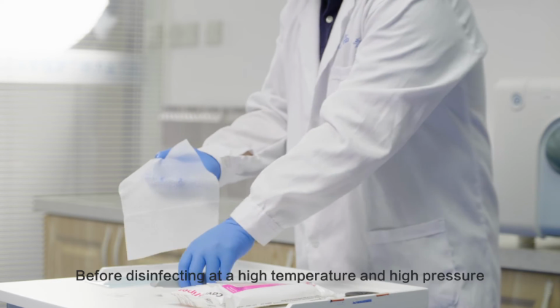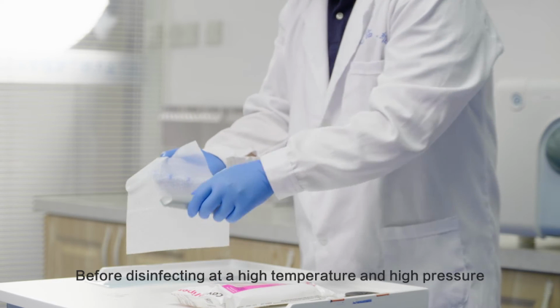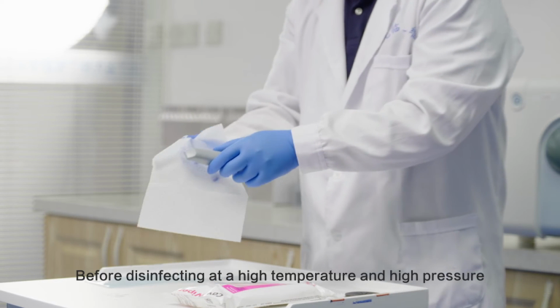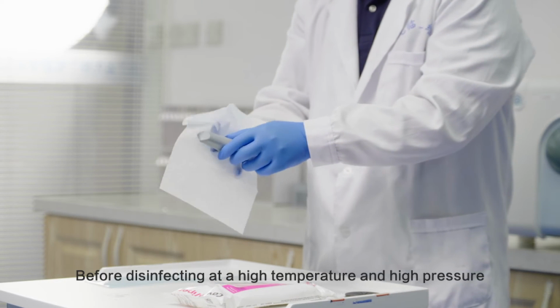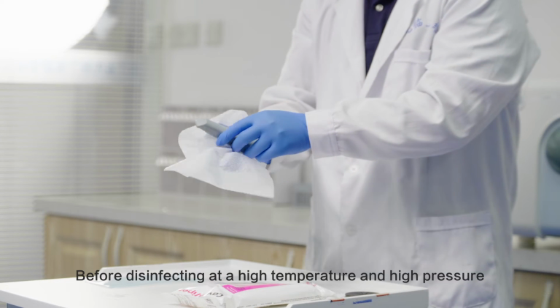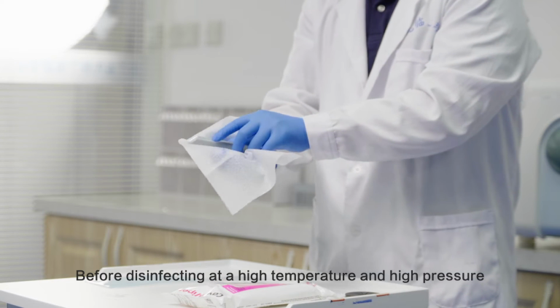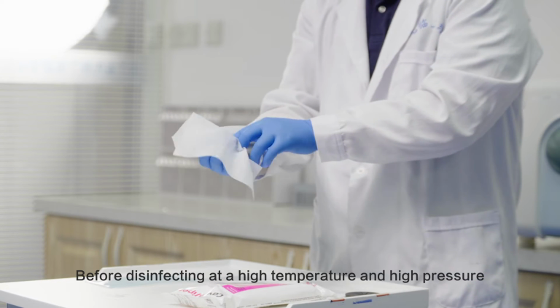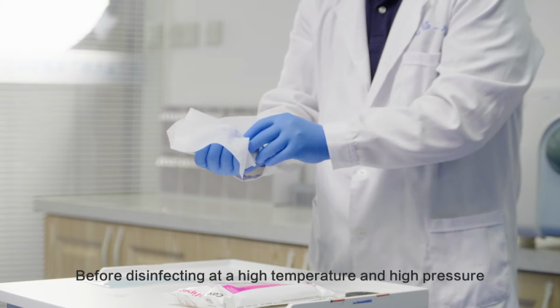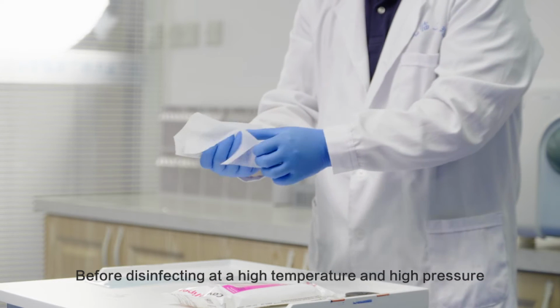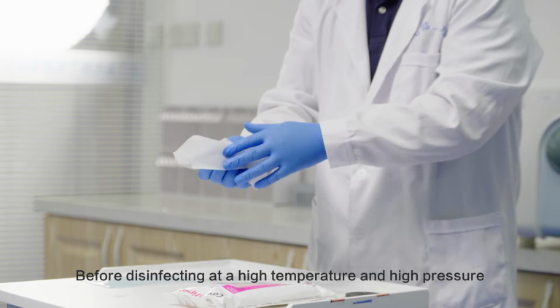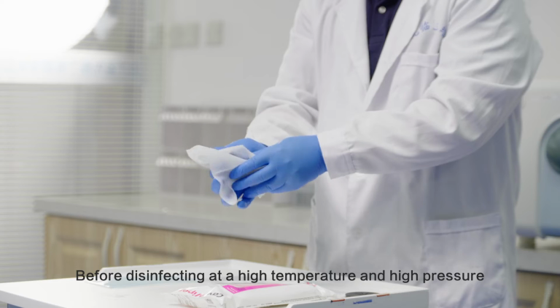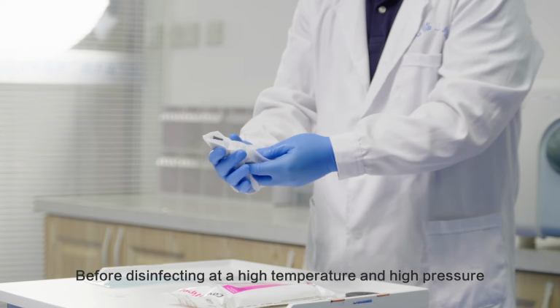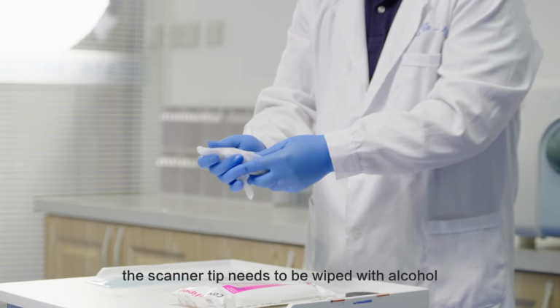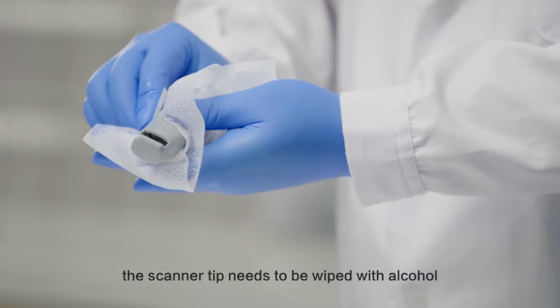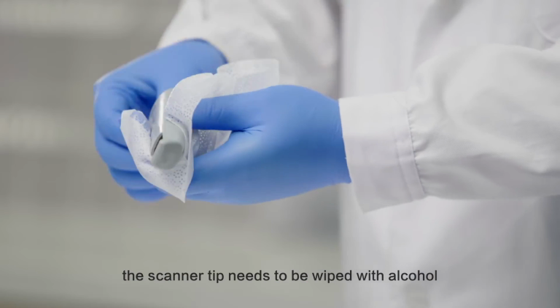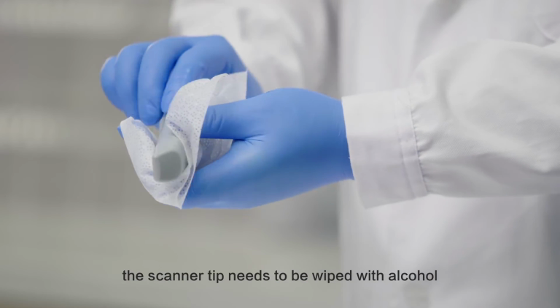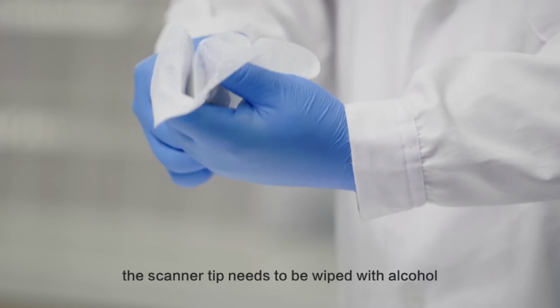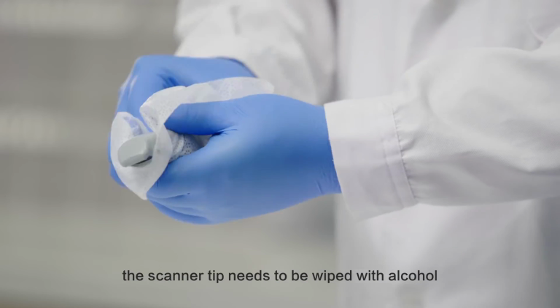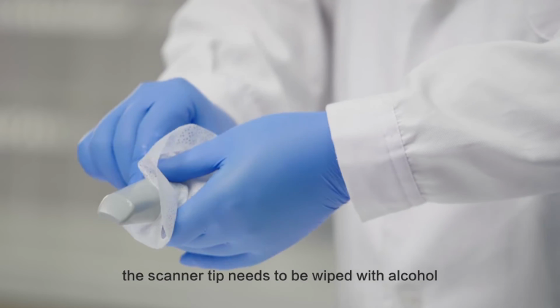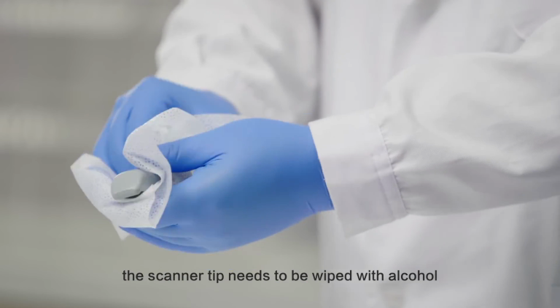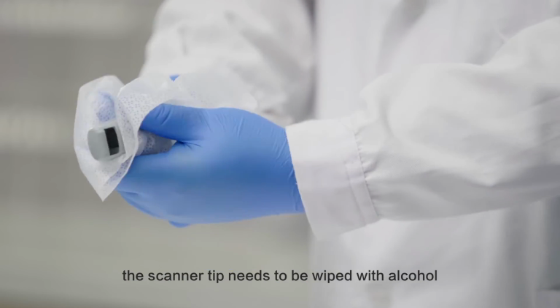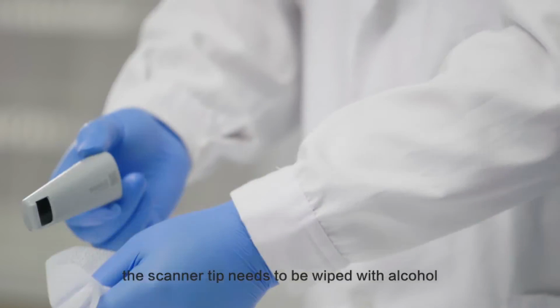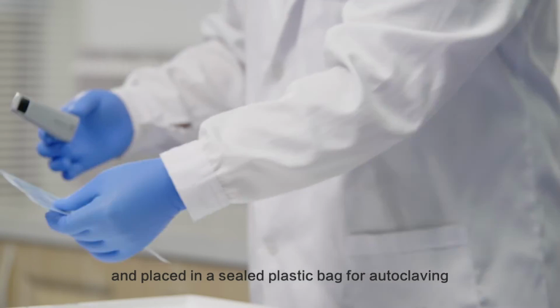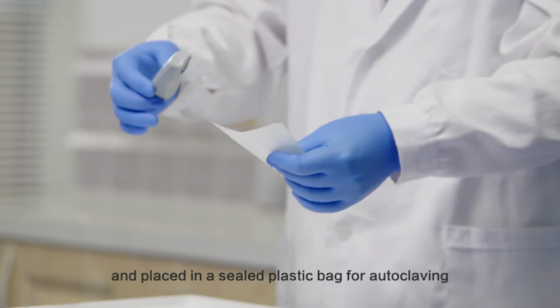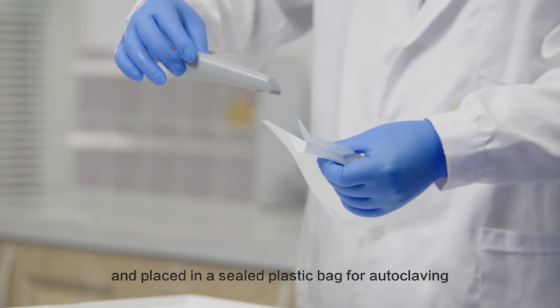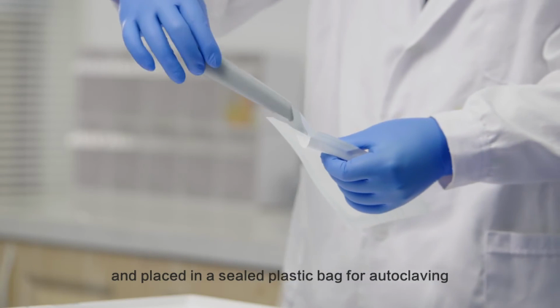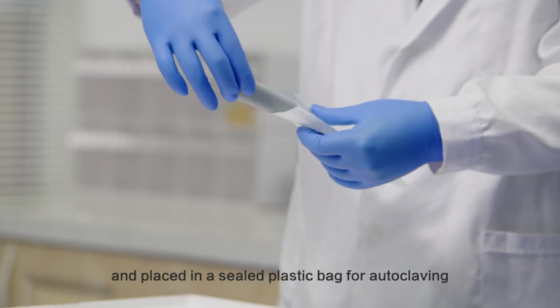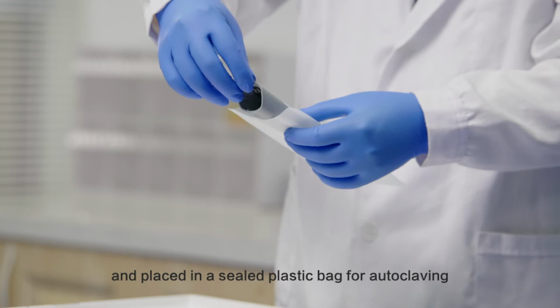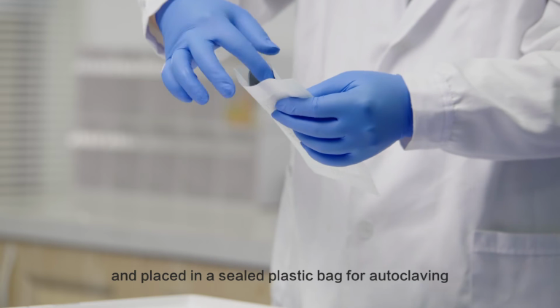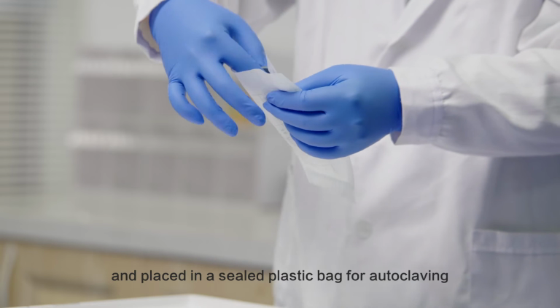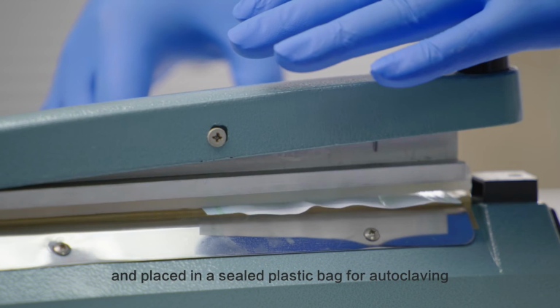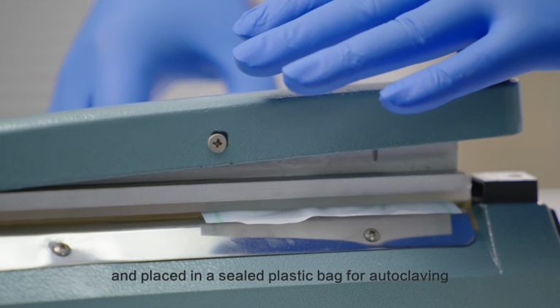Before disinfecting at a high temperature and high pressure, the scanner tip needs to be wiped with alcohol and placed in a sealed plastic bag for autoclaving.